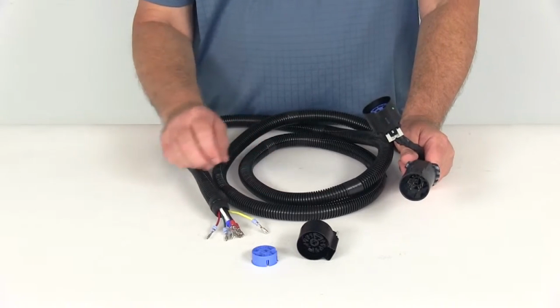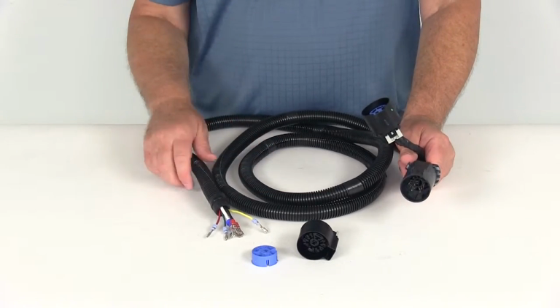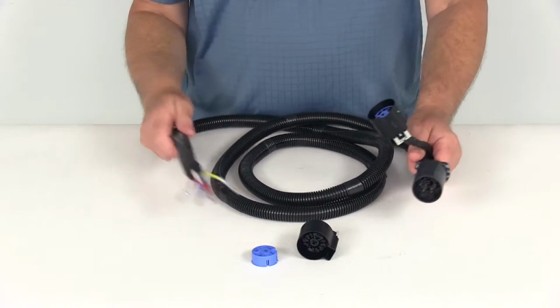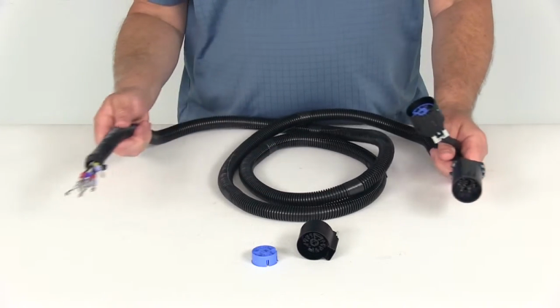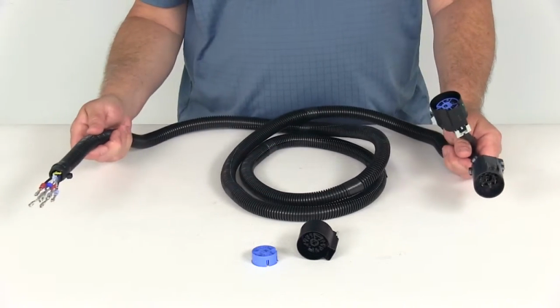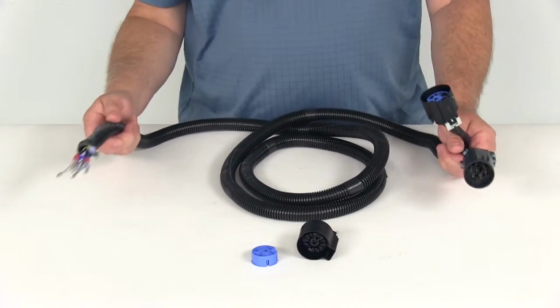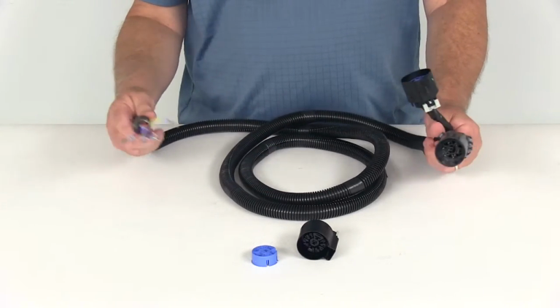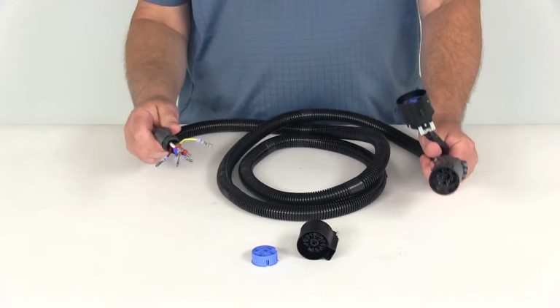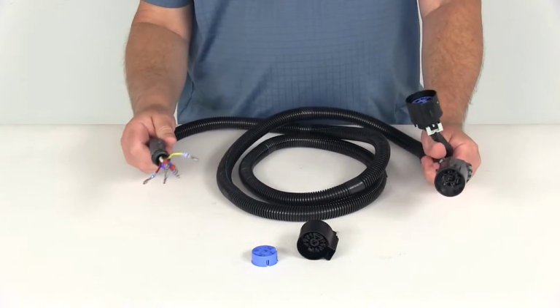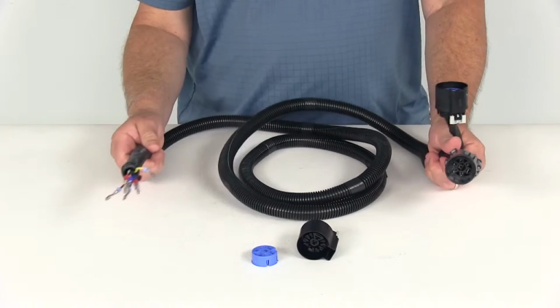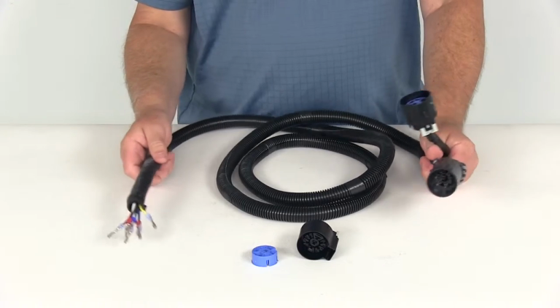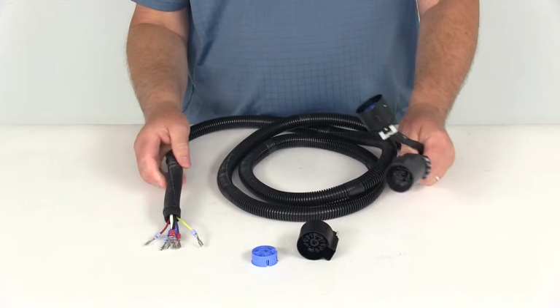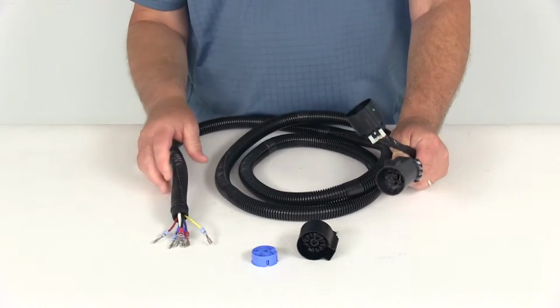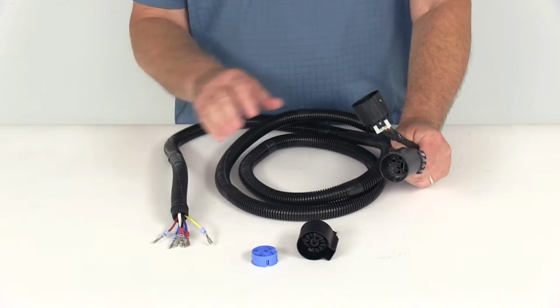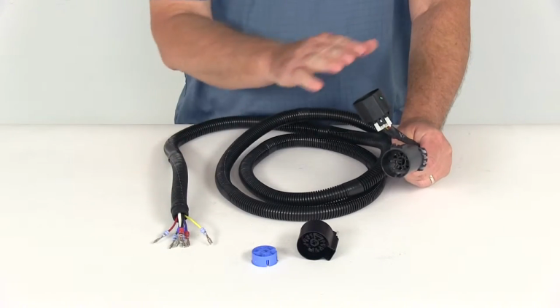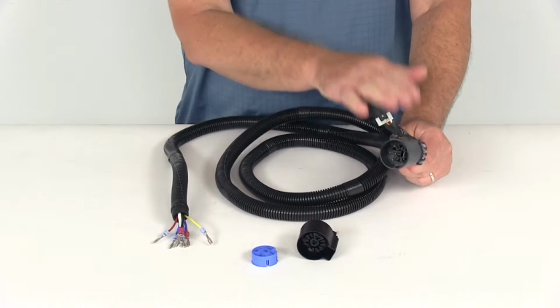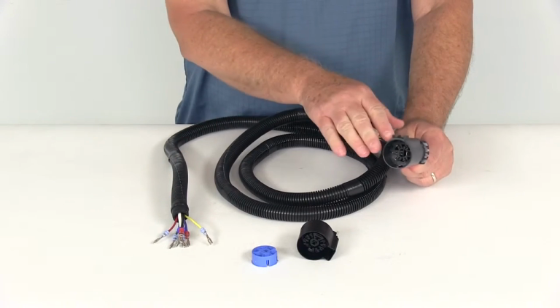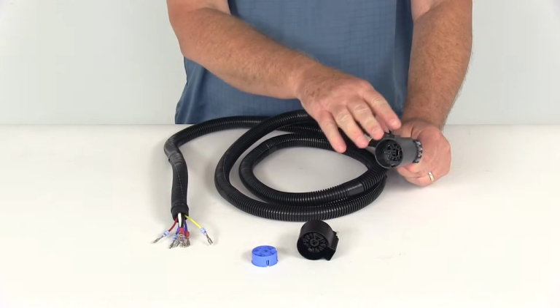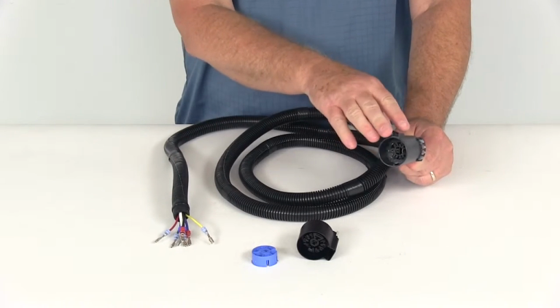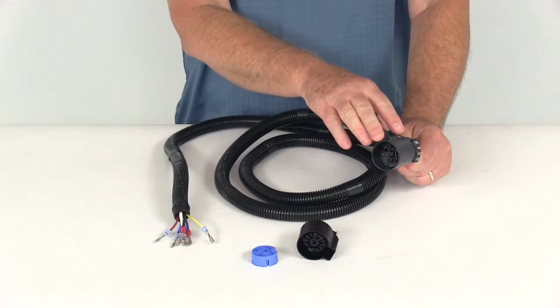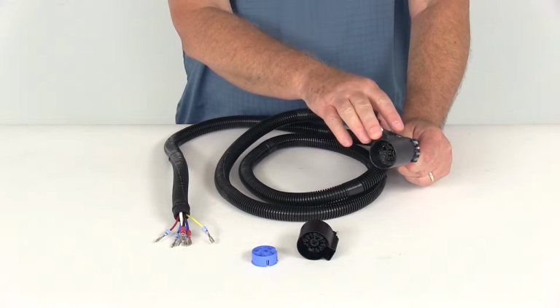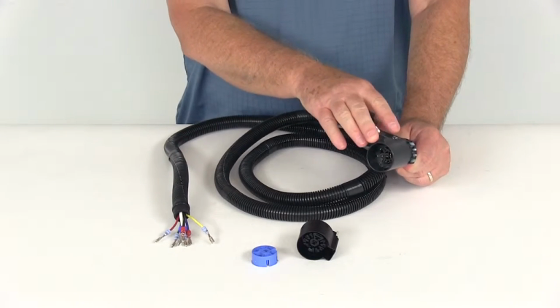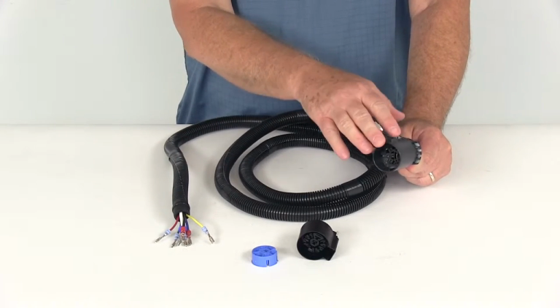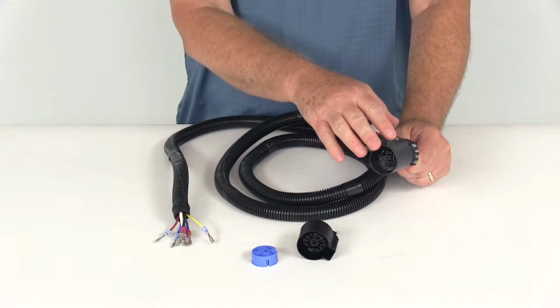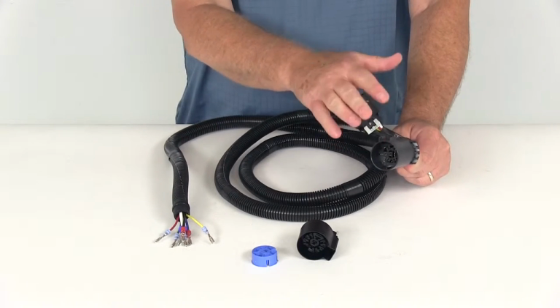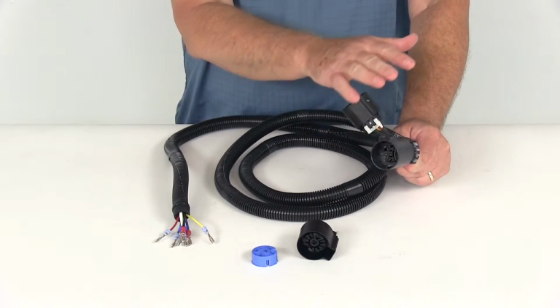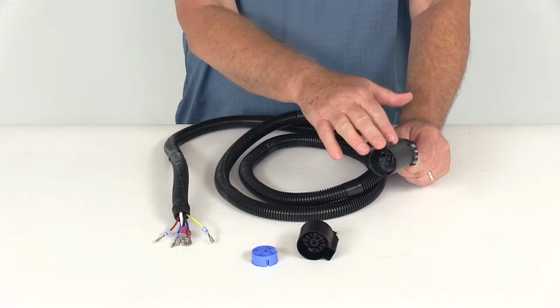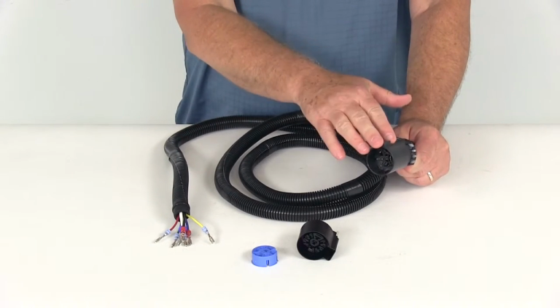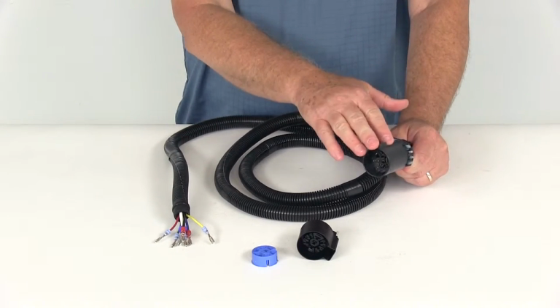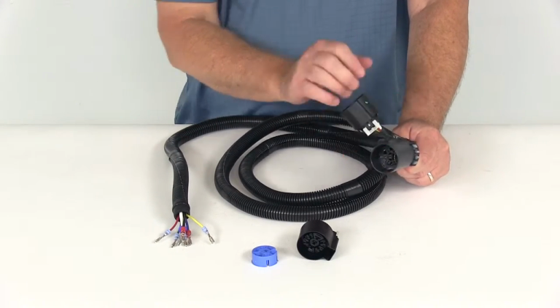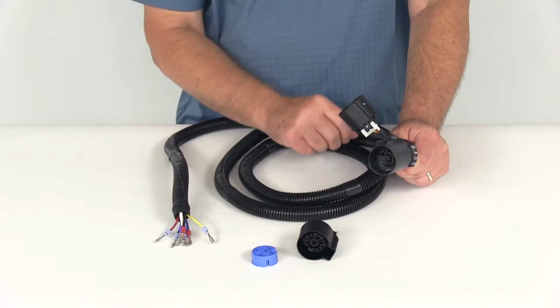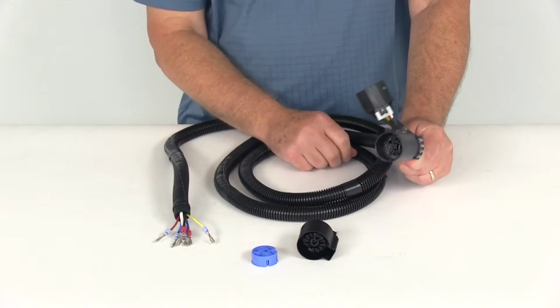The wiring harness length on this is about 8 feet, and it is designed to plug into the OEM harness underneath the truck — no splicing is required.